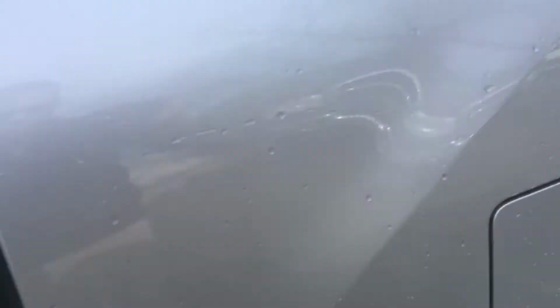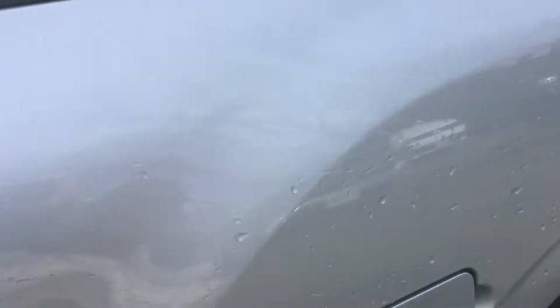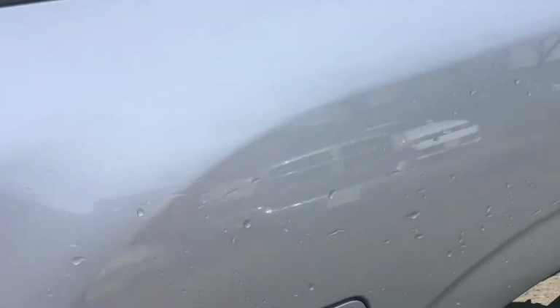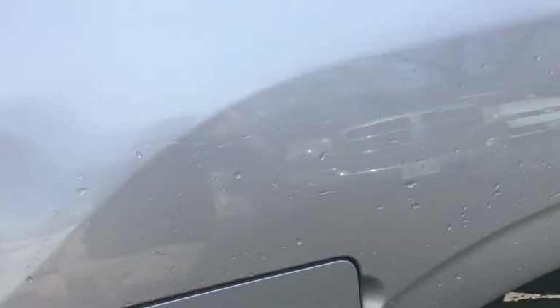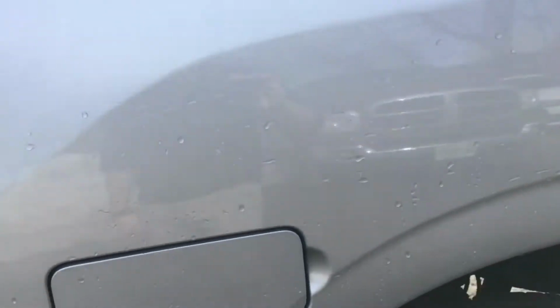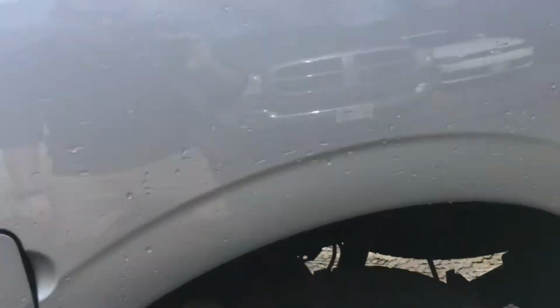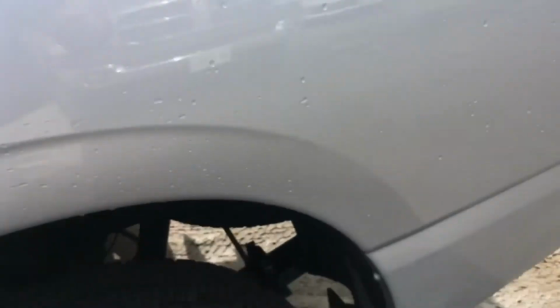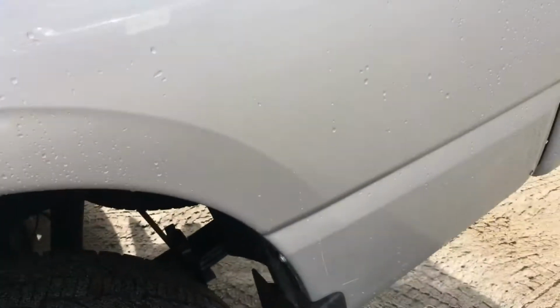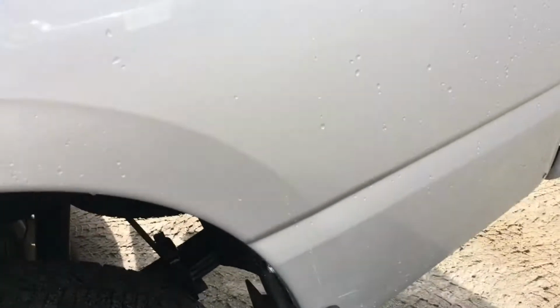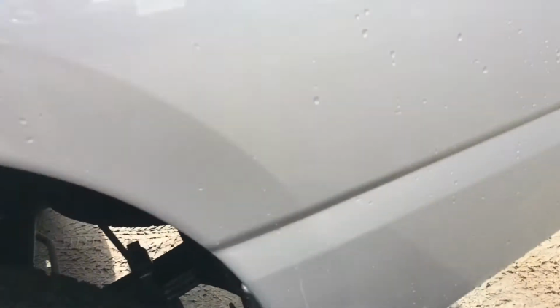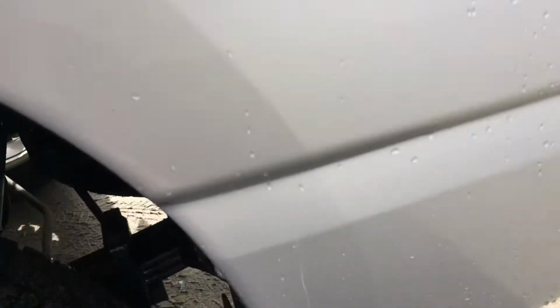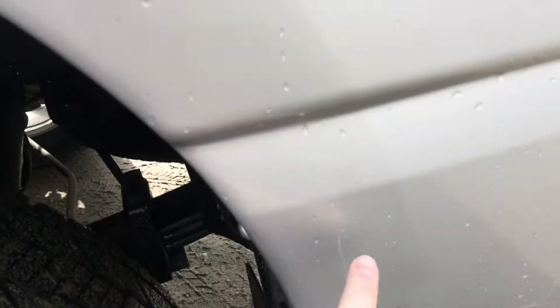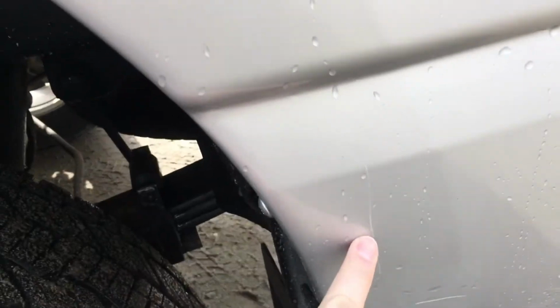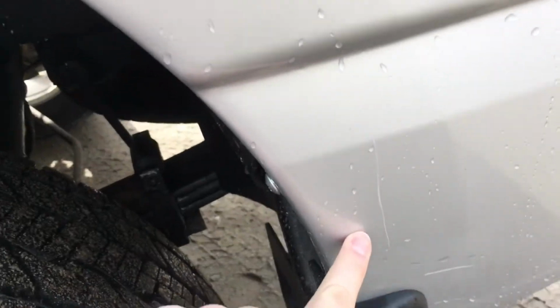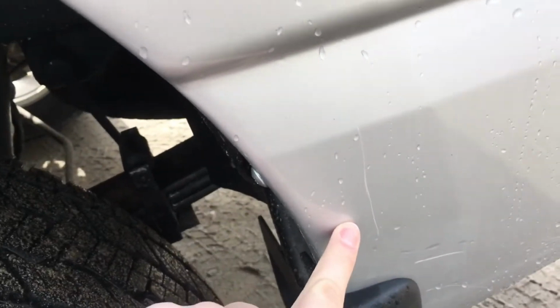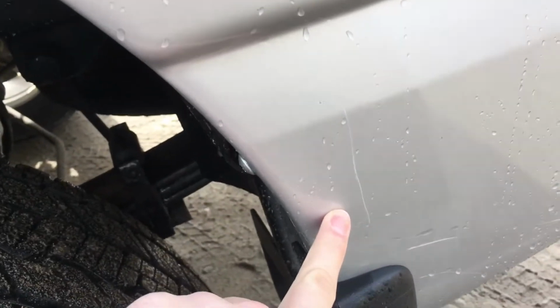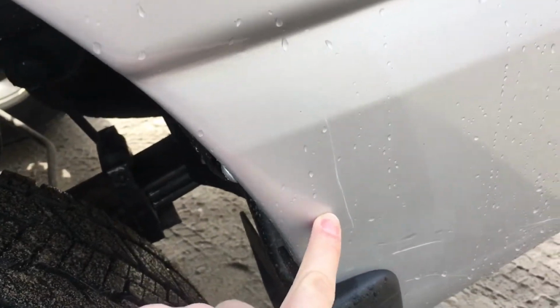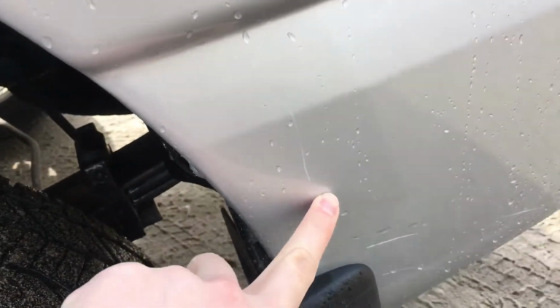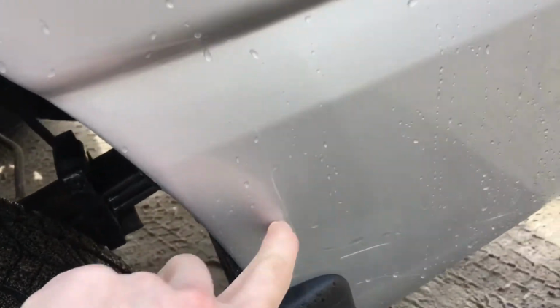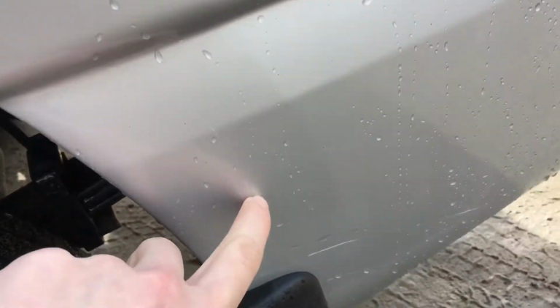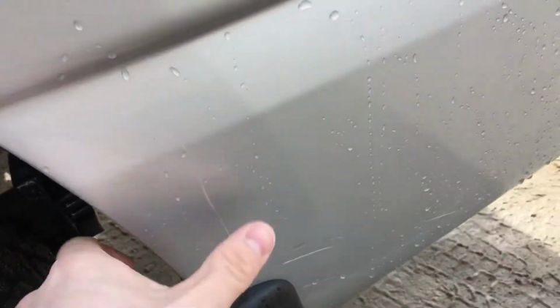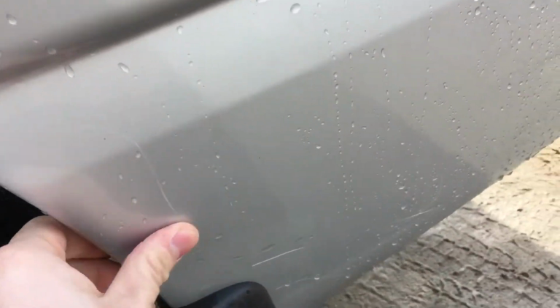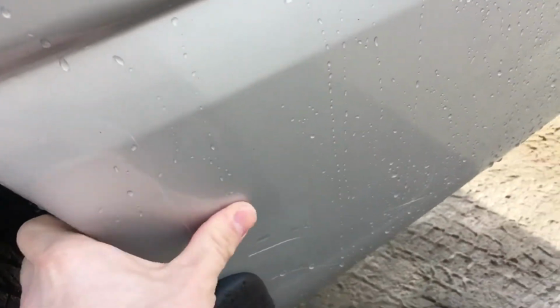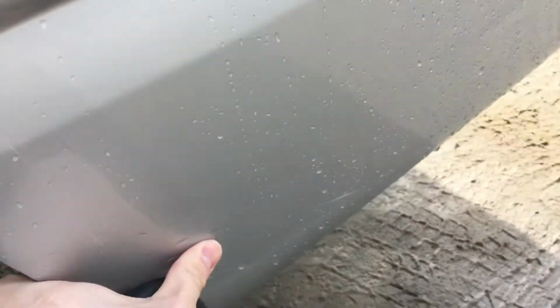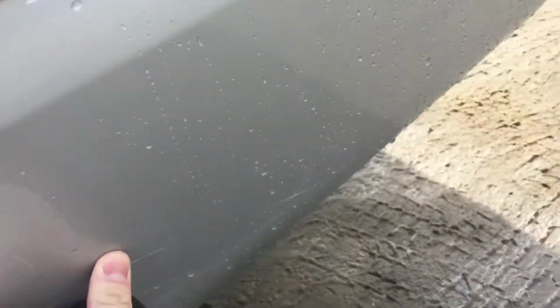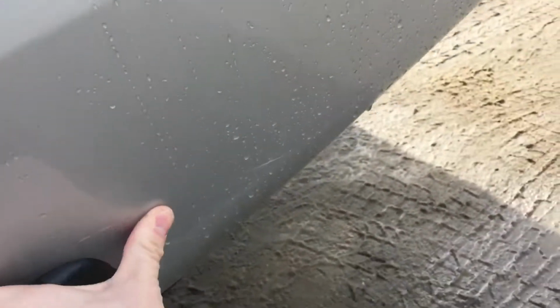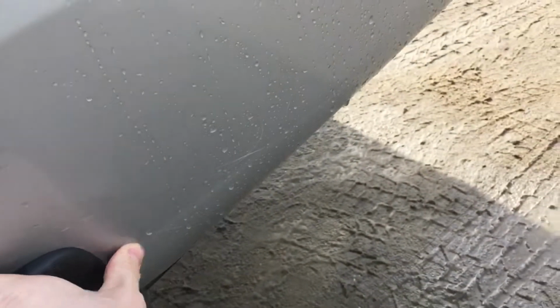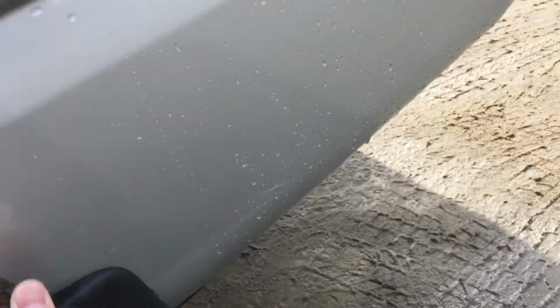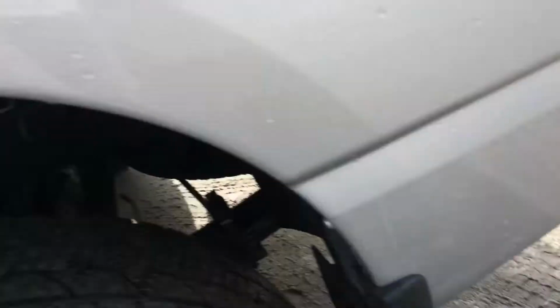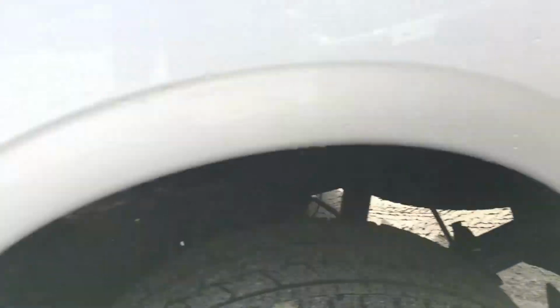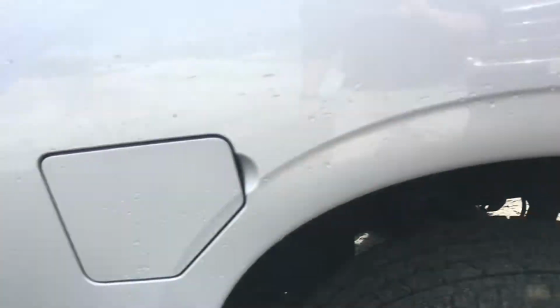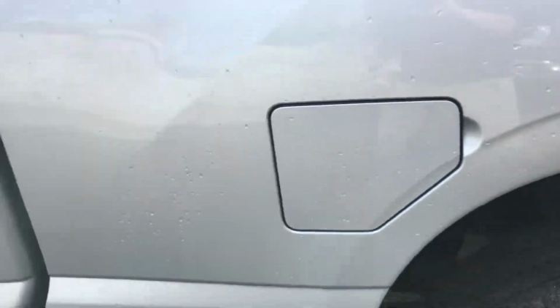The other scratches I believe are back here — nothing's too deep. Looks like you could actually polish most of those out.